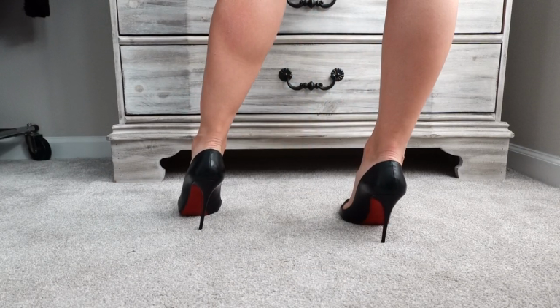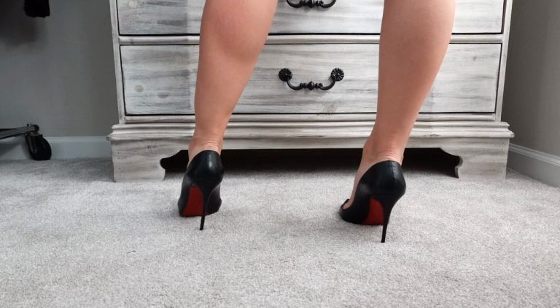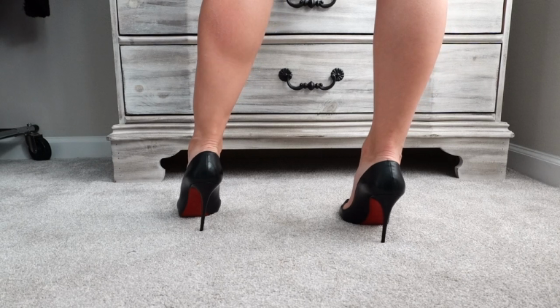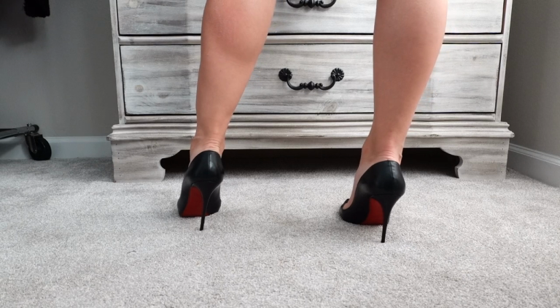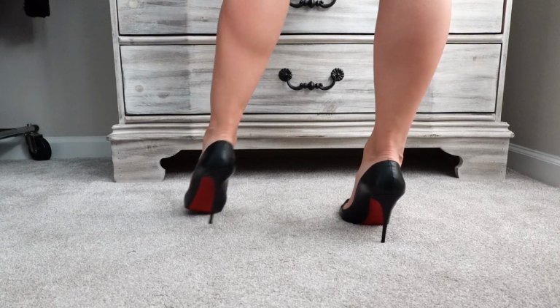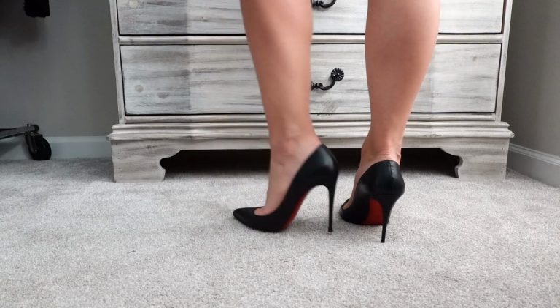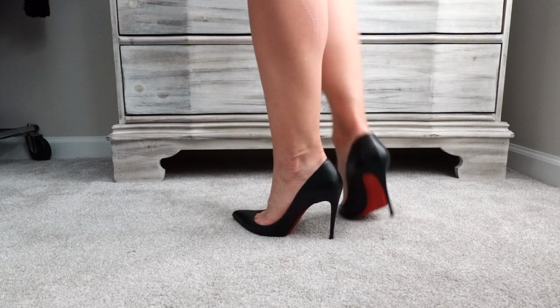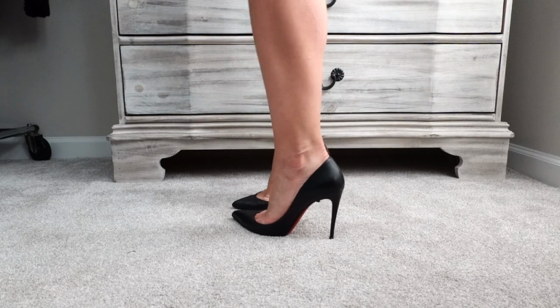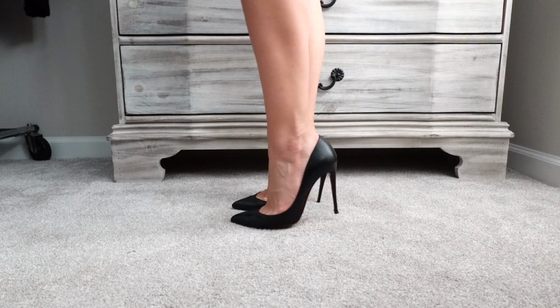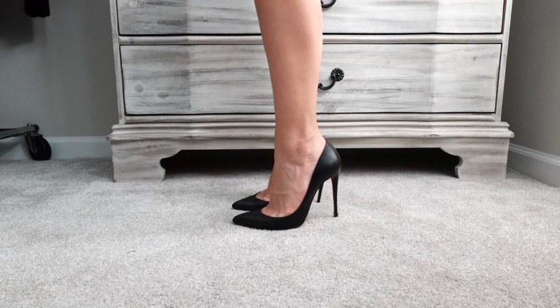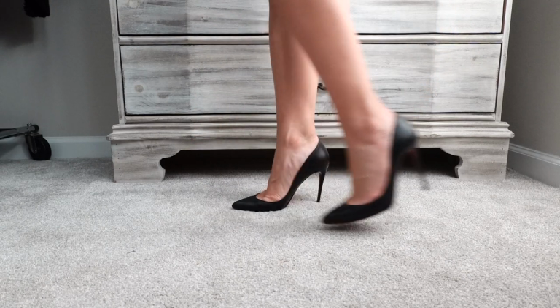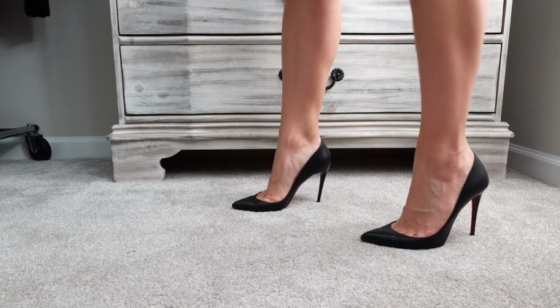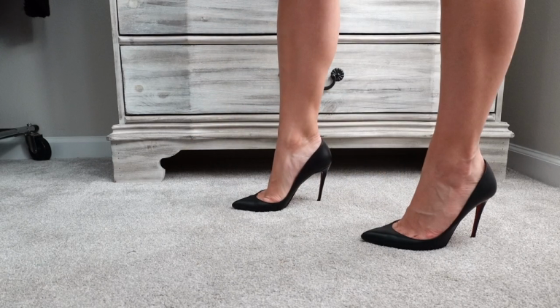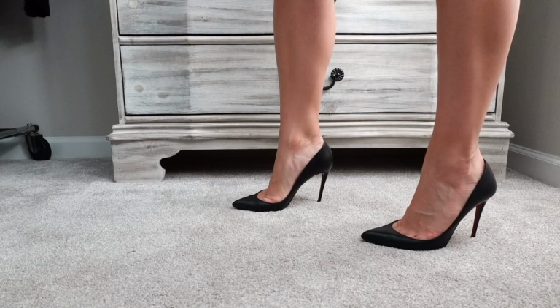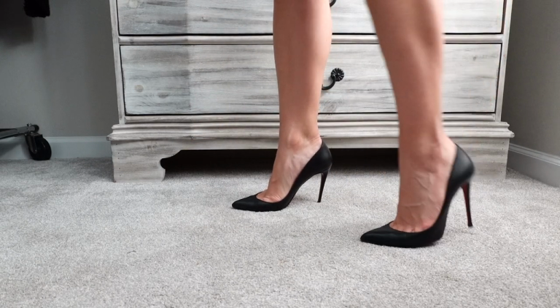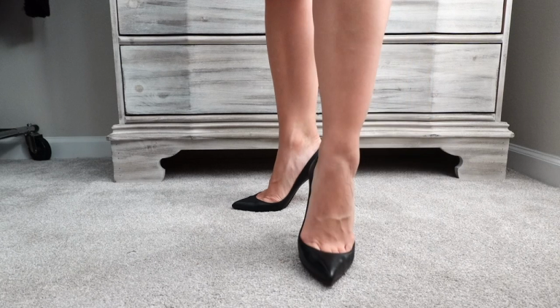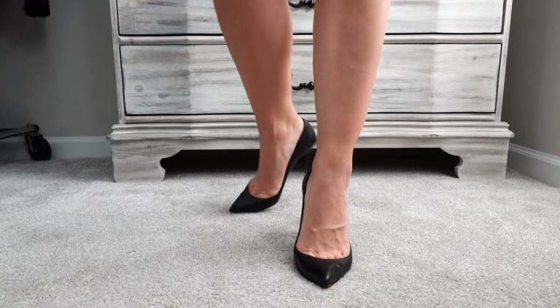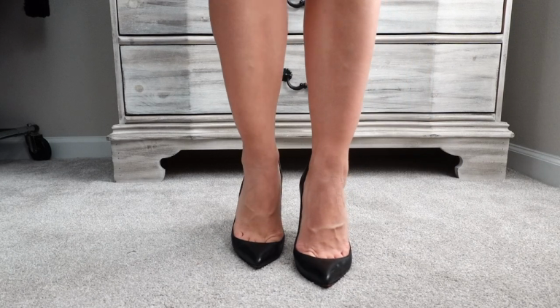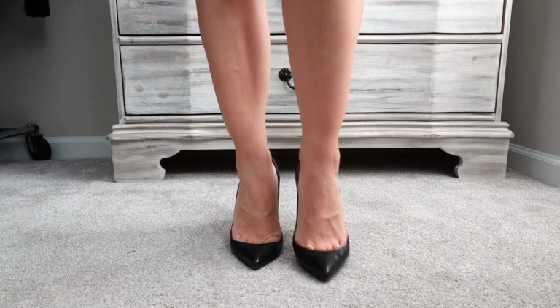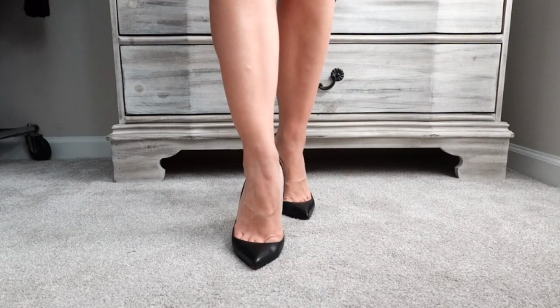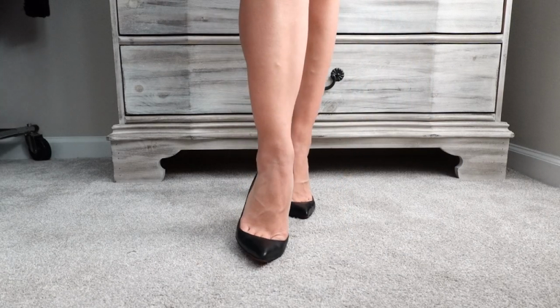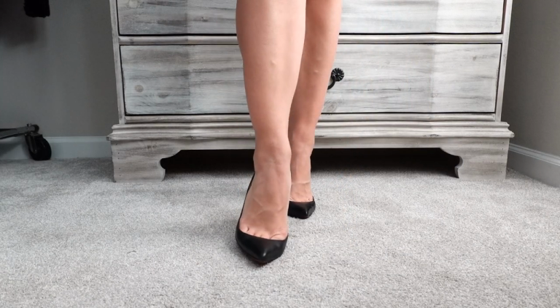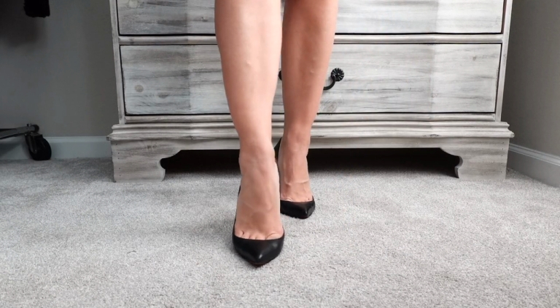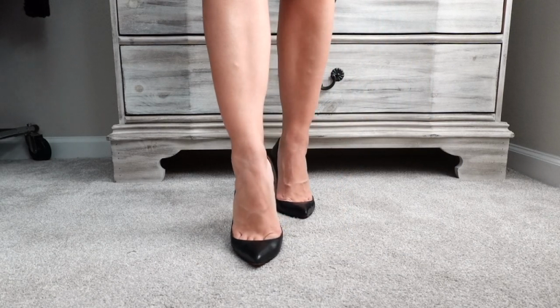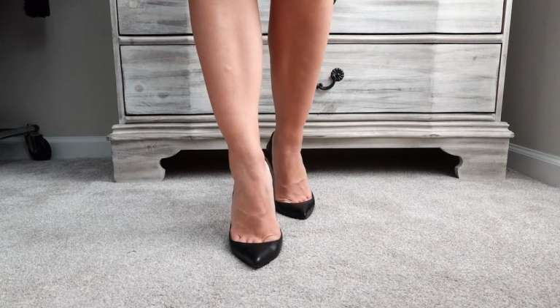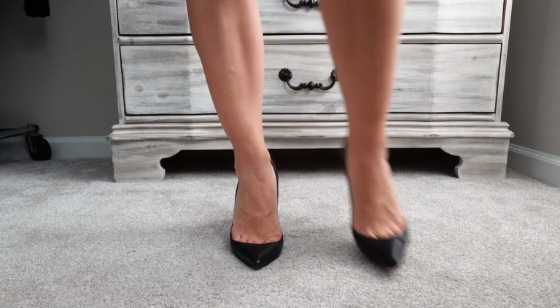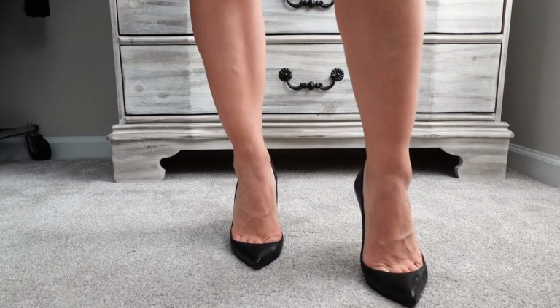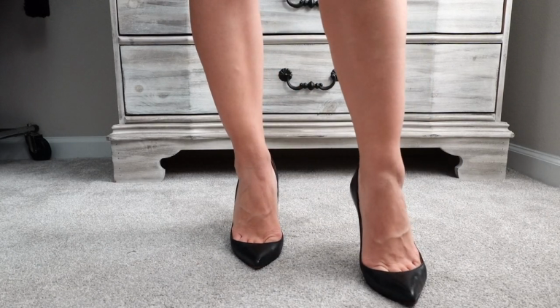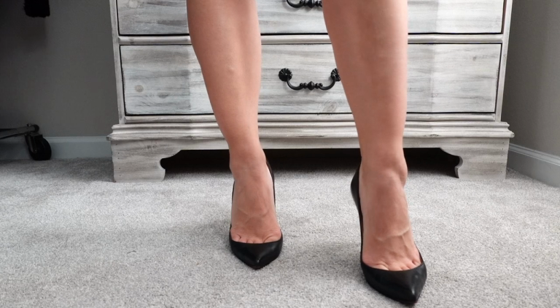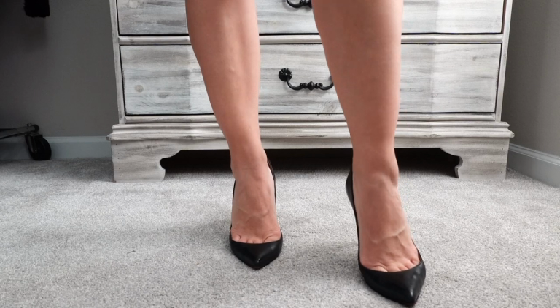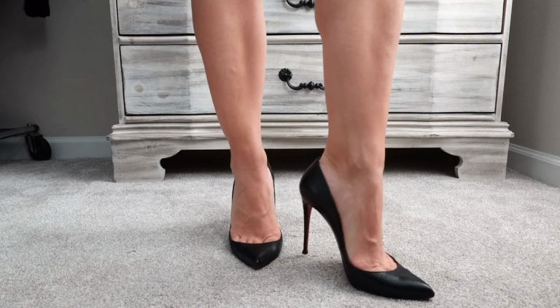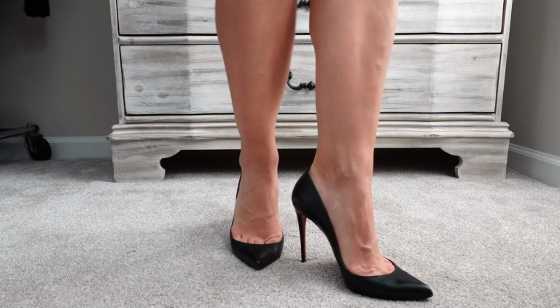I wear them with everything — jeans, dresses, shorts, leather, all white. You can literally wear them with anything and they are an absolute classic staple that every girl needs in their closet.